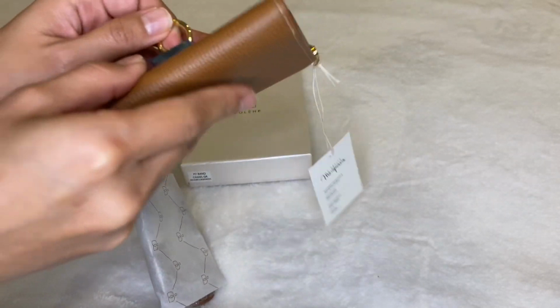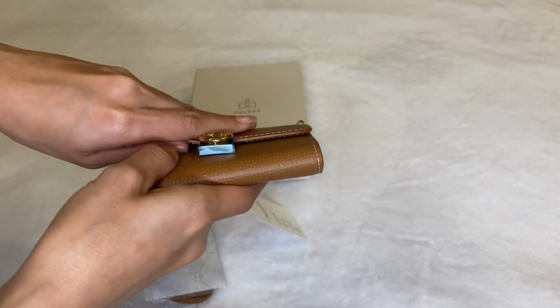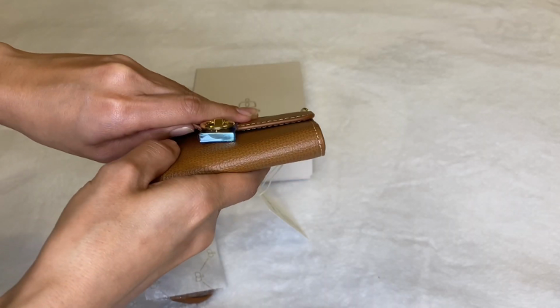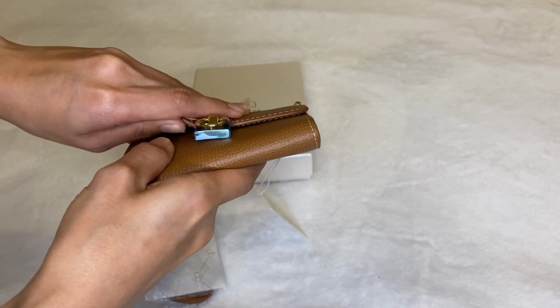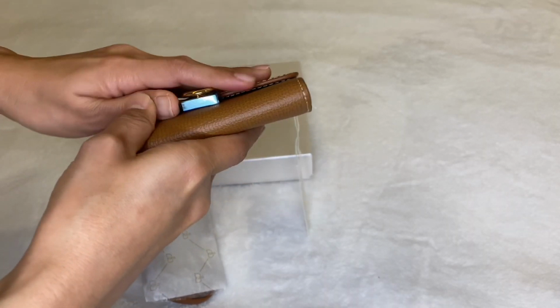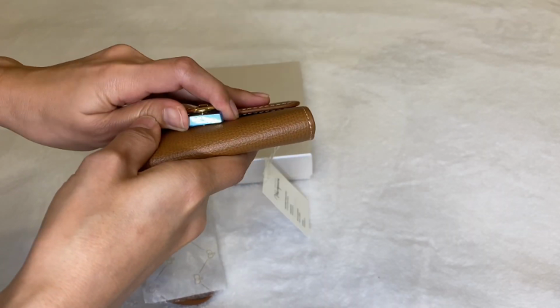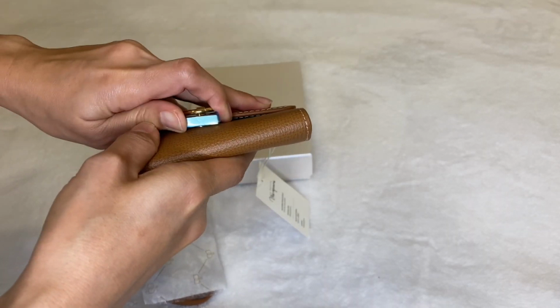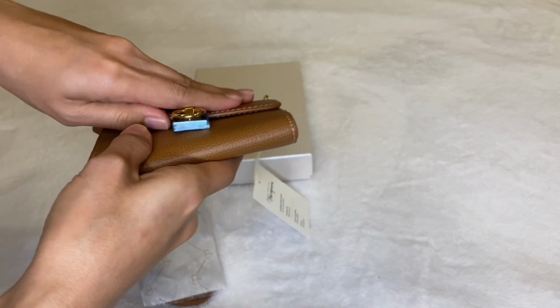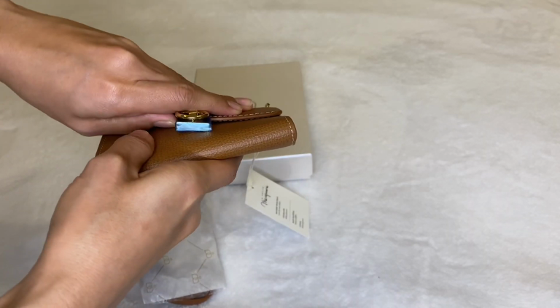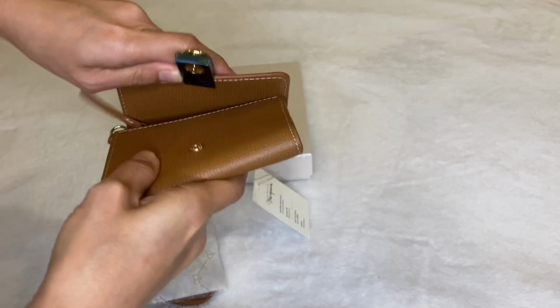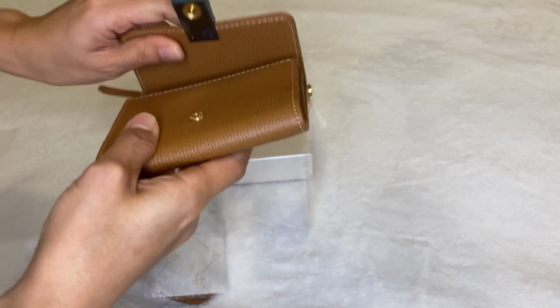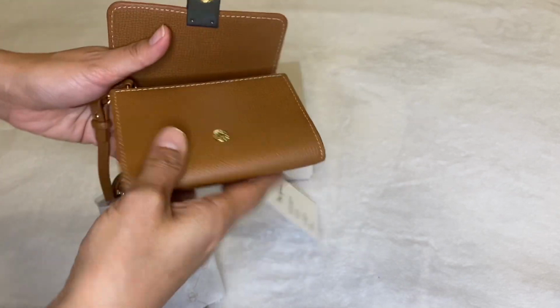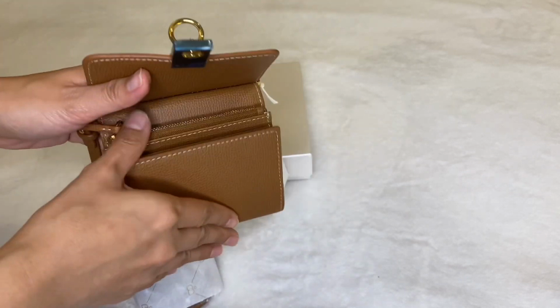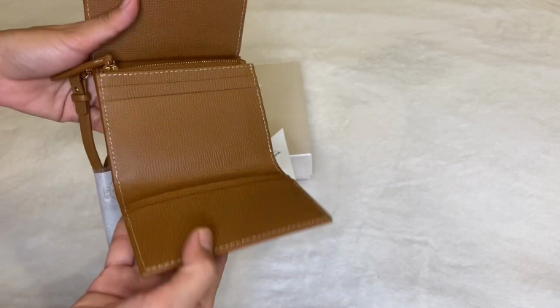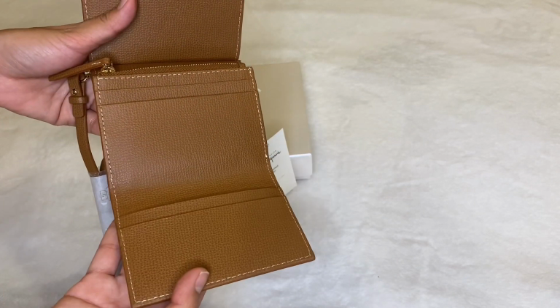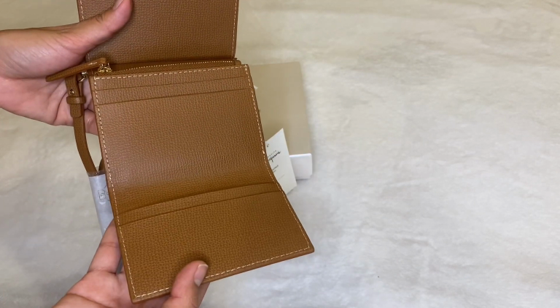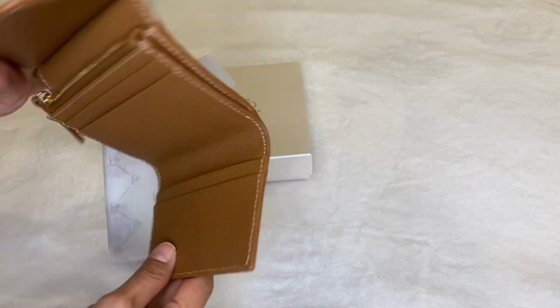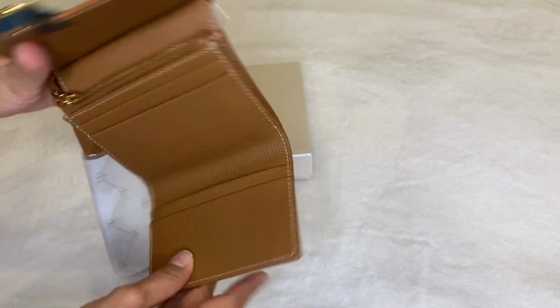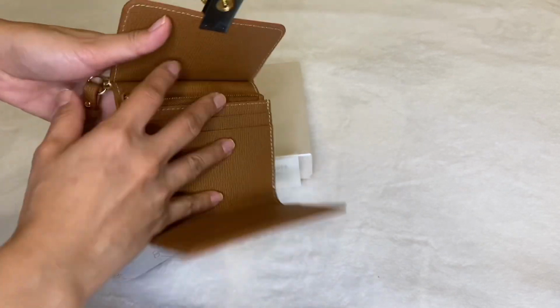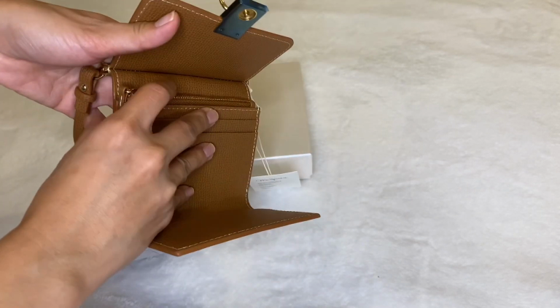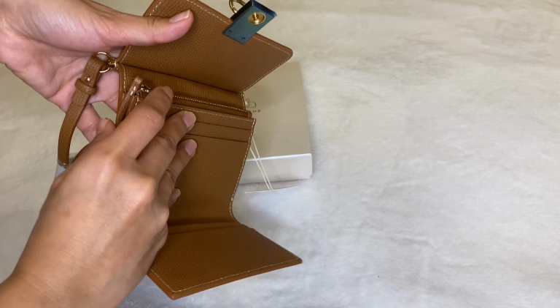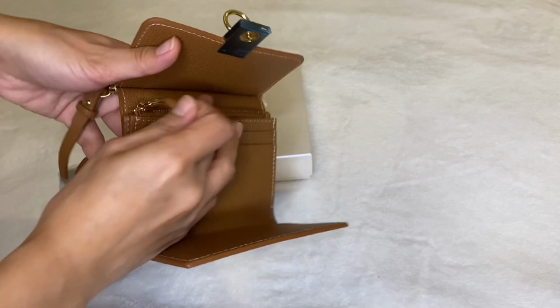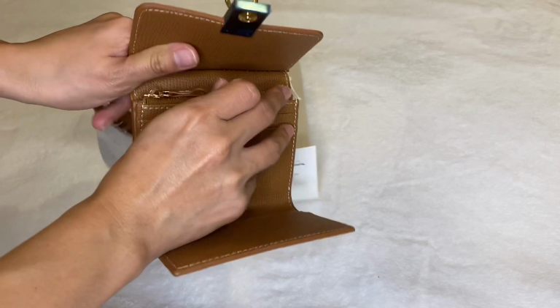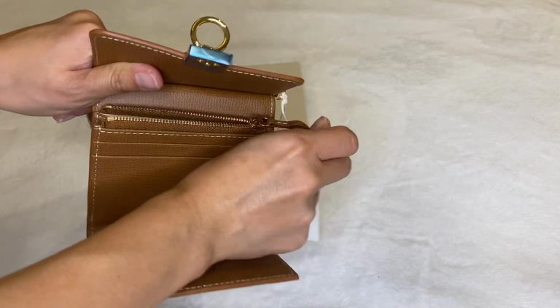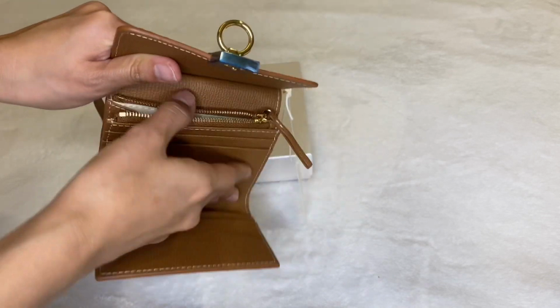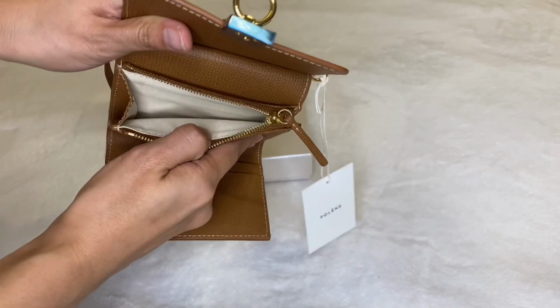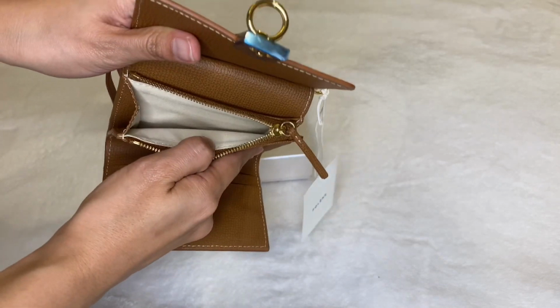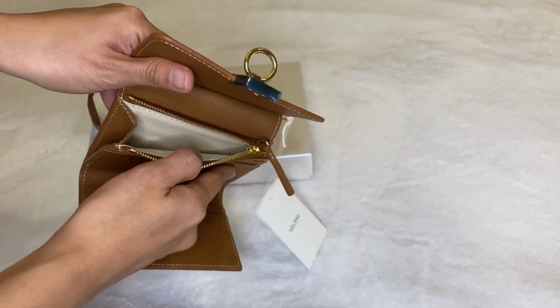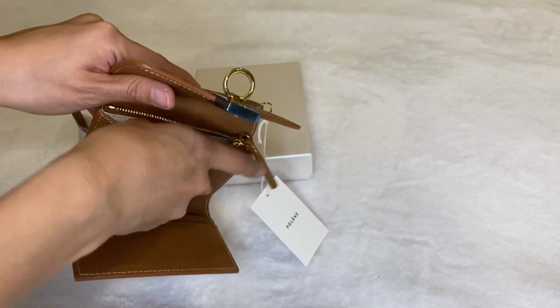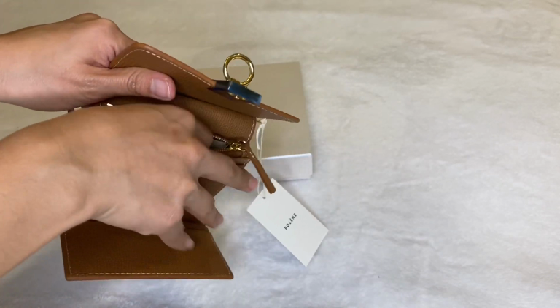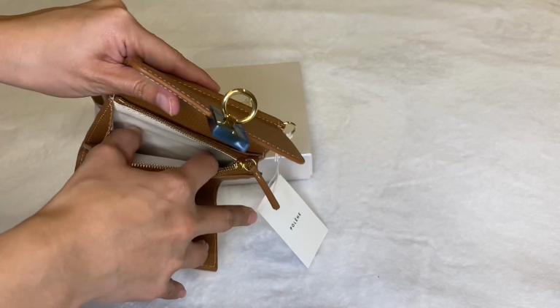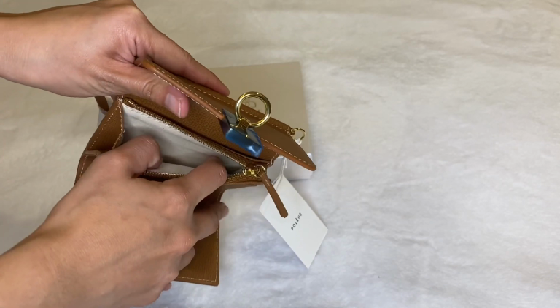I find the snap closure a bit hard to open, but I think it will get better if I use it more often. There's also a zip coin purse and another hidden compartment for bank notes.